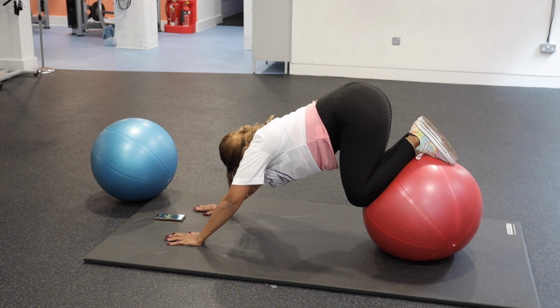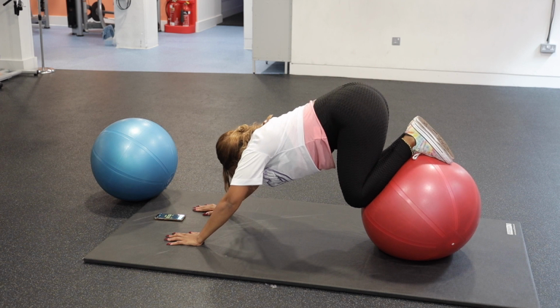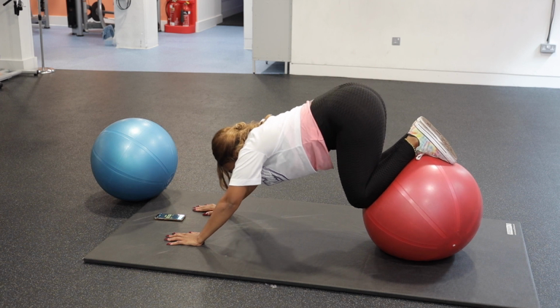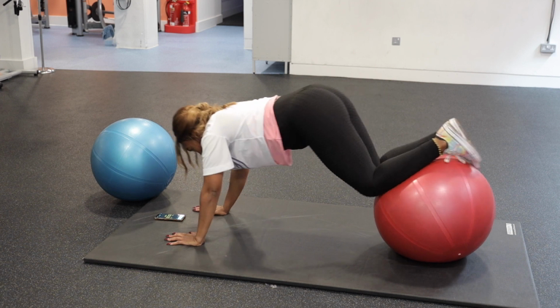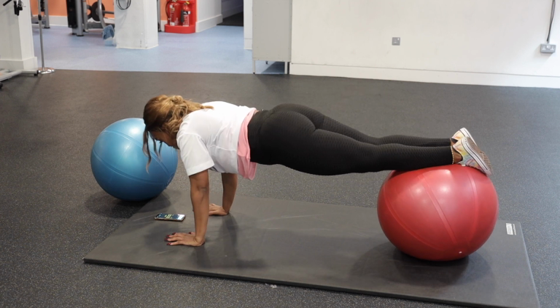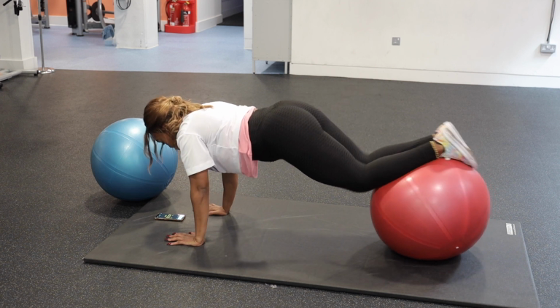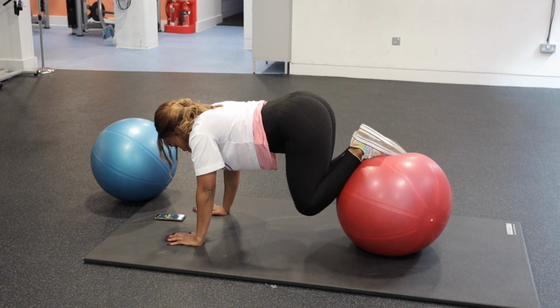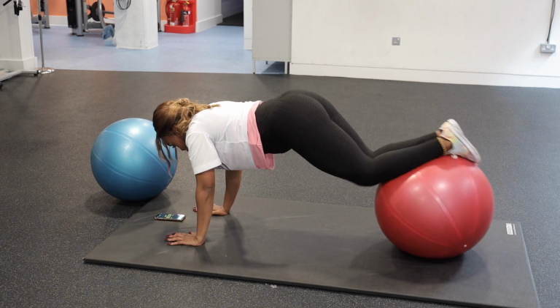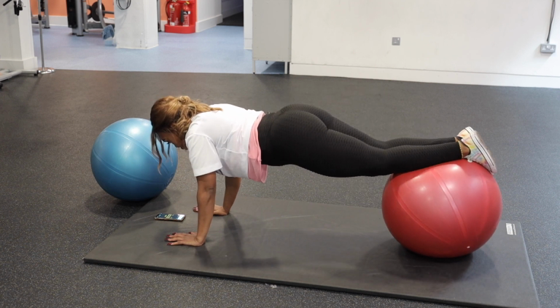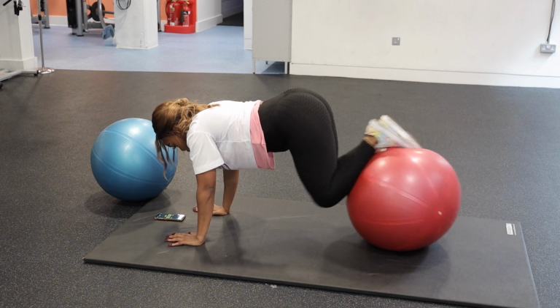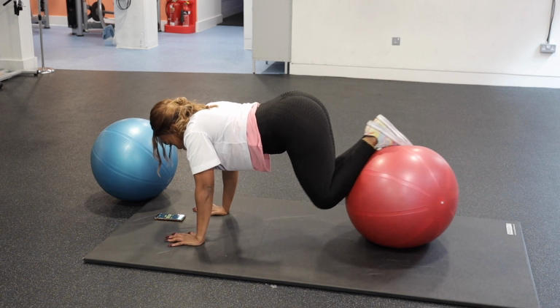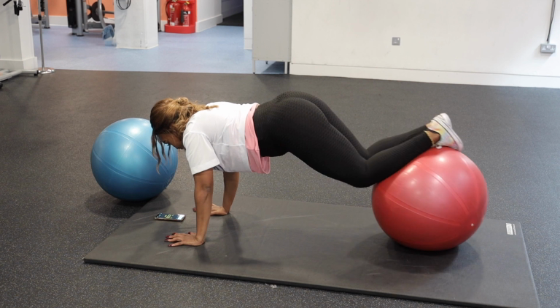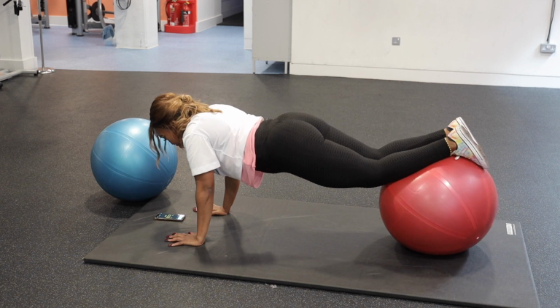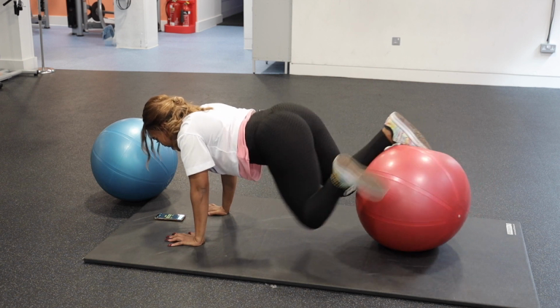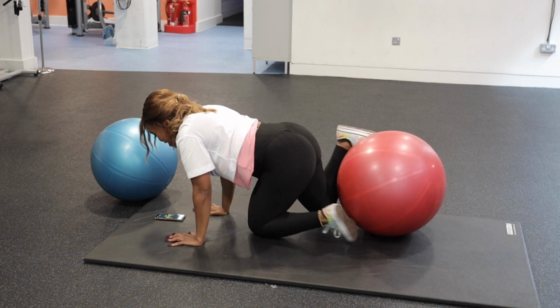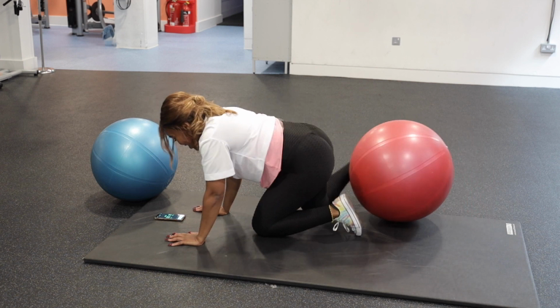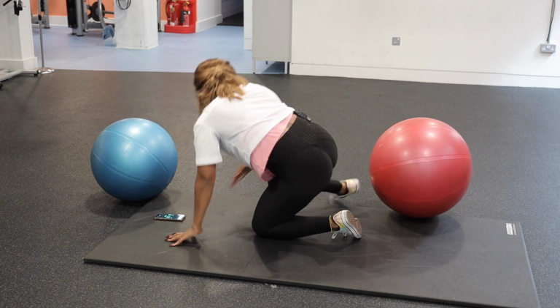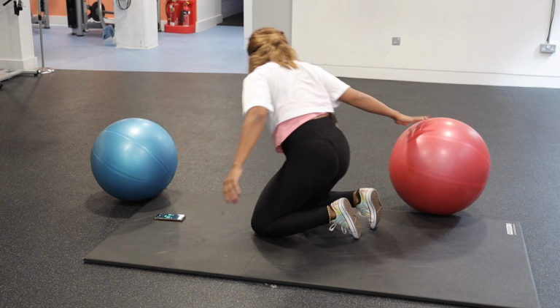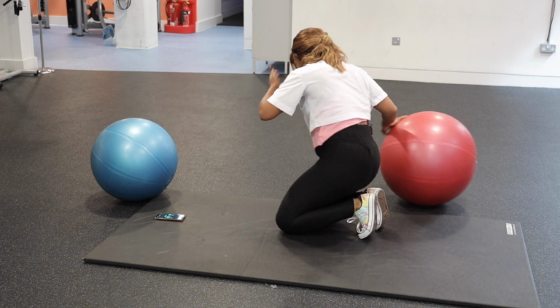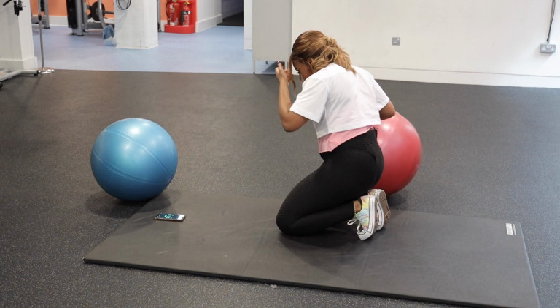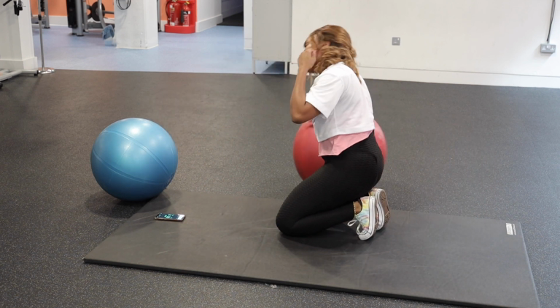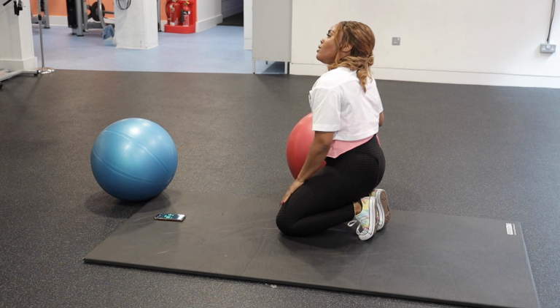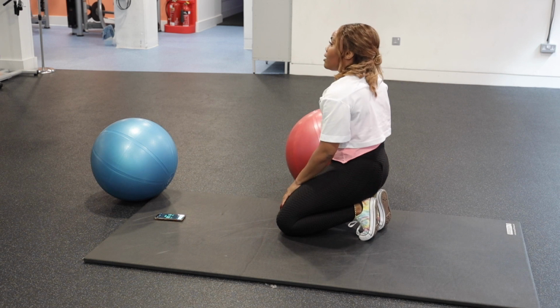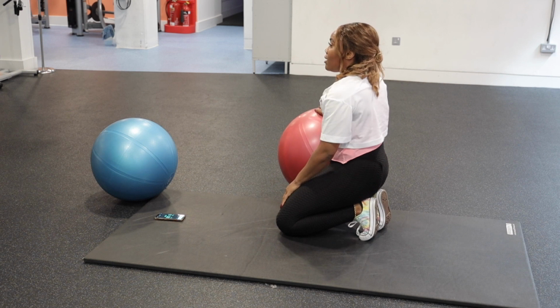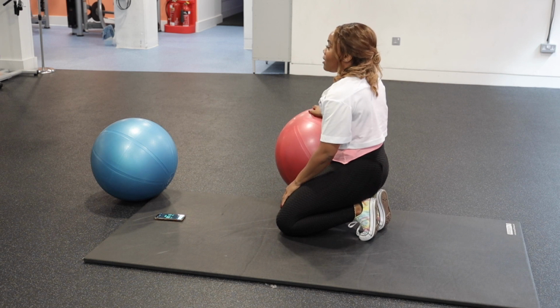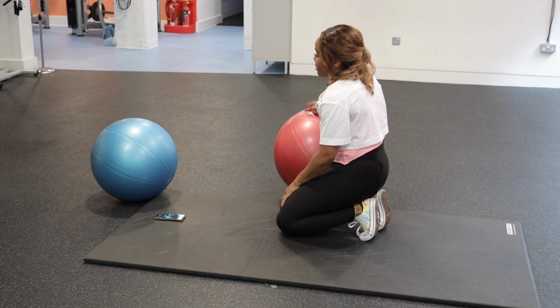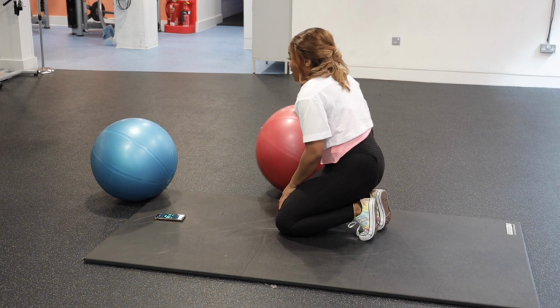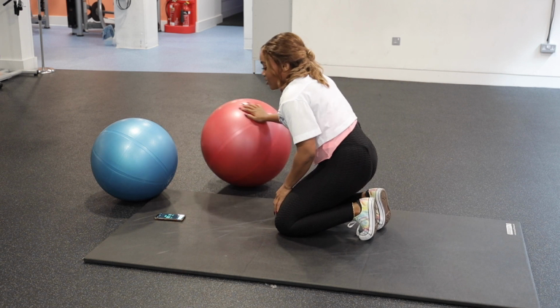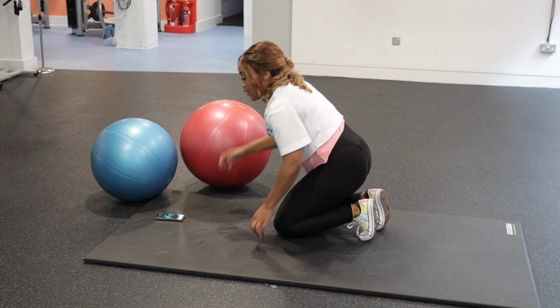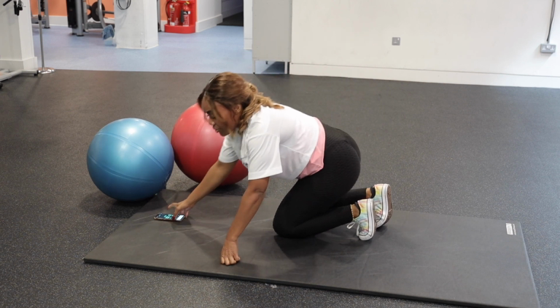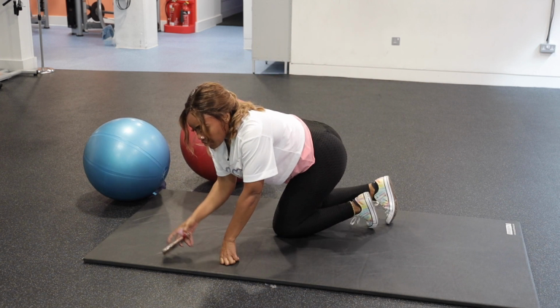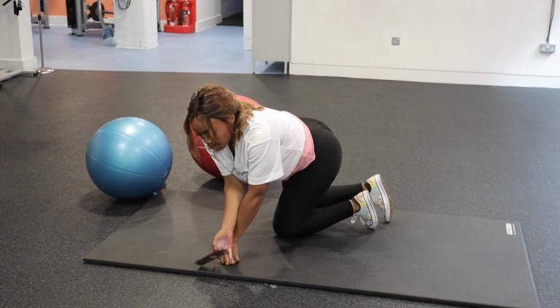Oh my God, I'm losing balance now. Let's start with that one. Let's do the reverse superman.